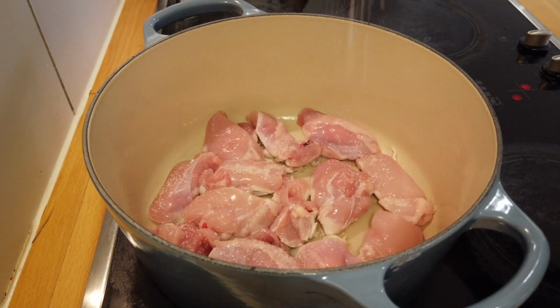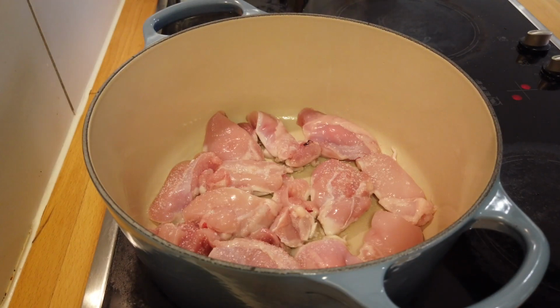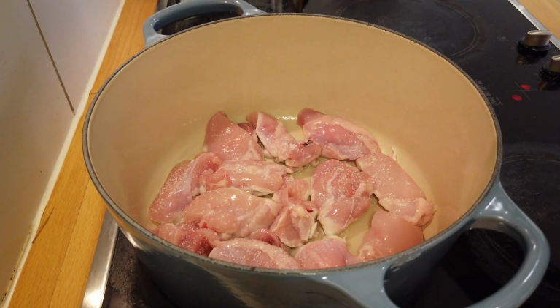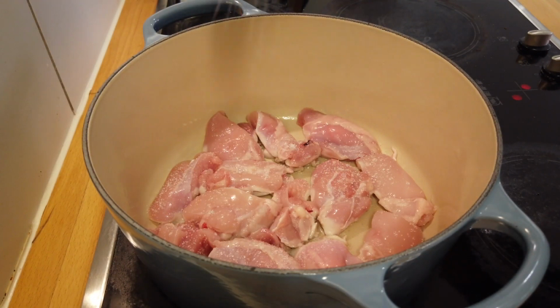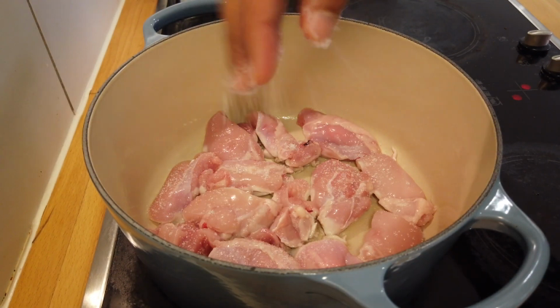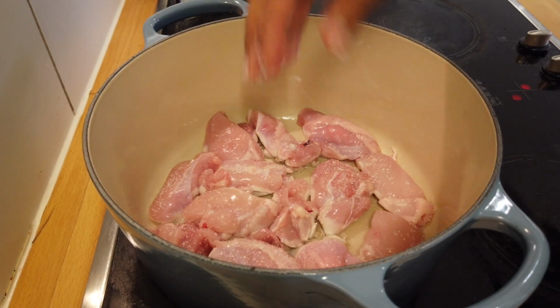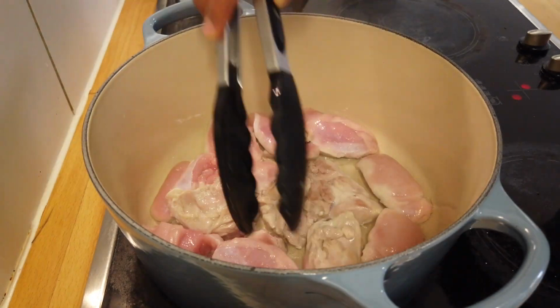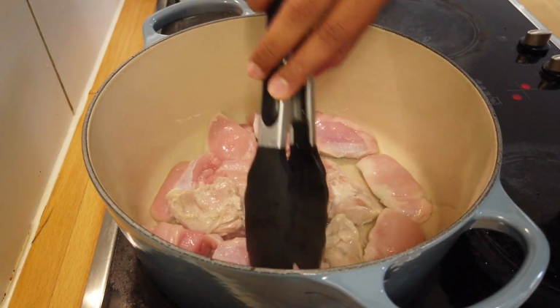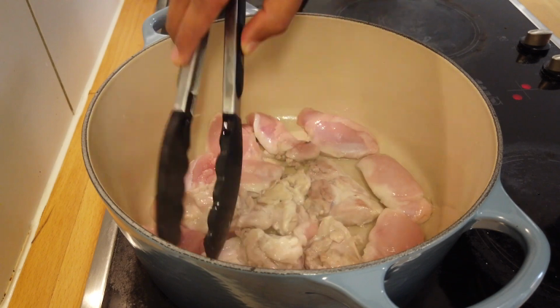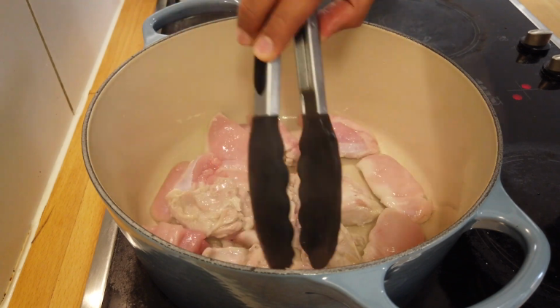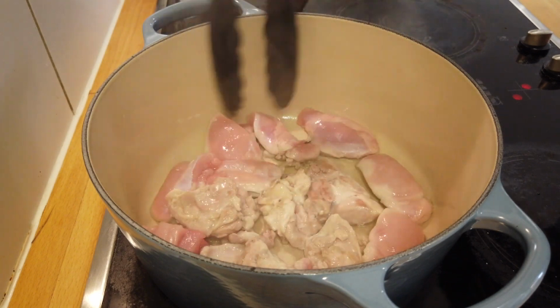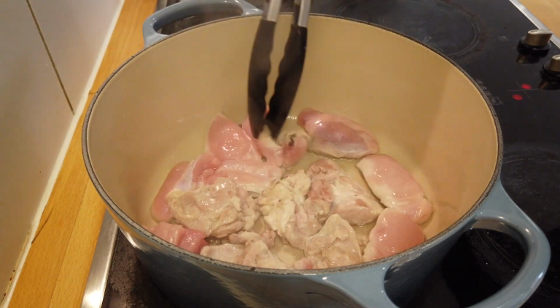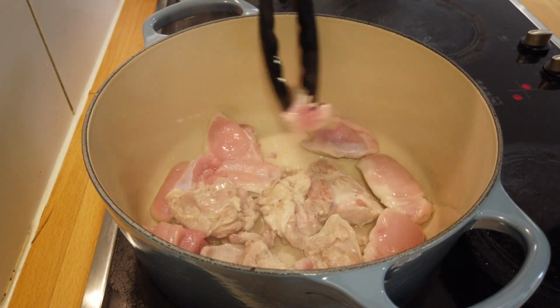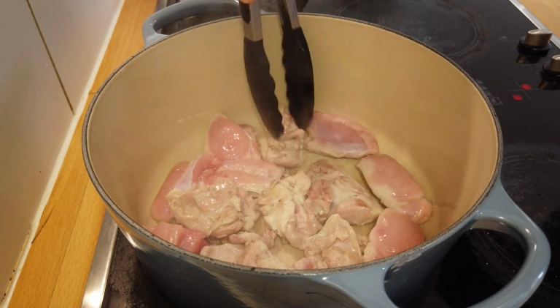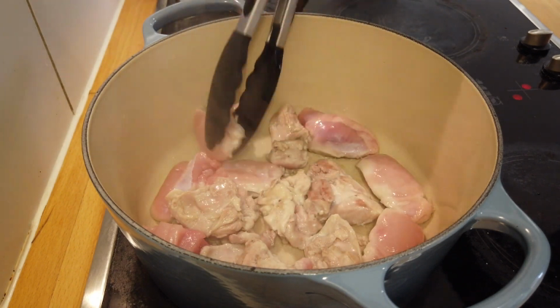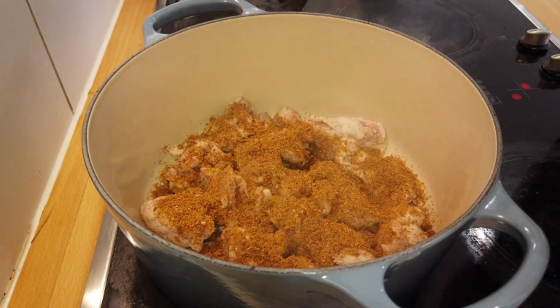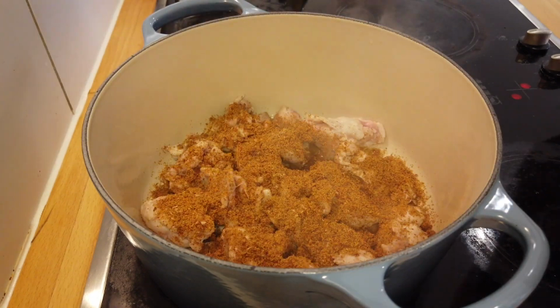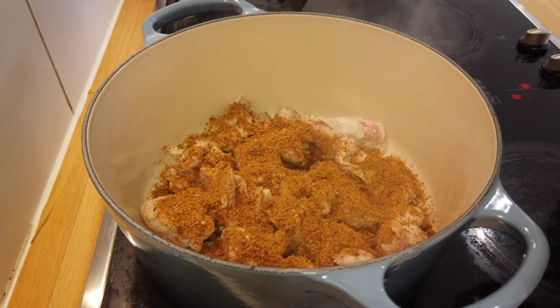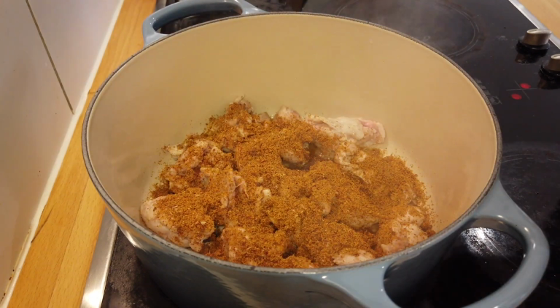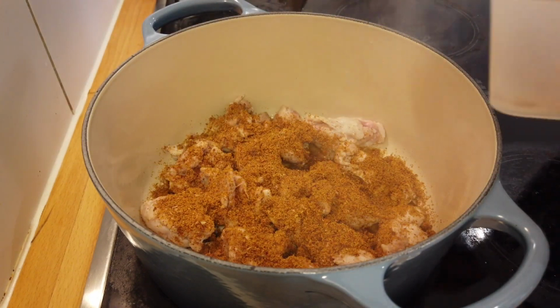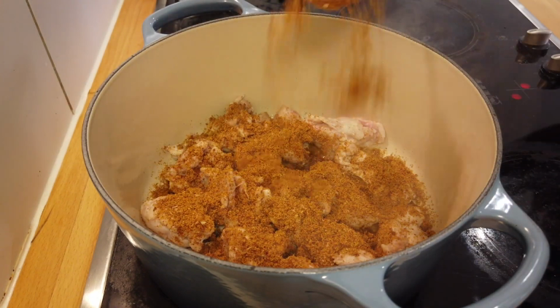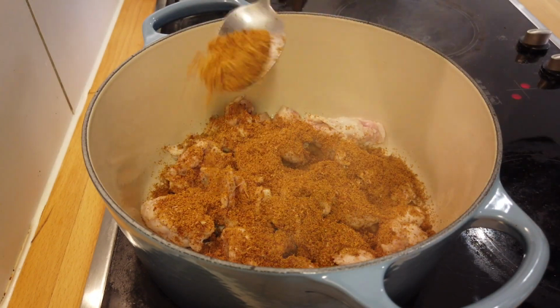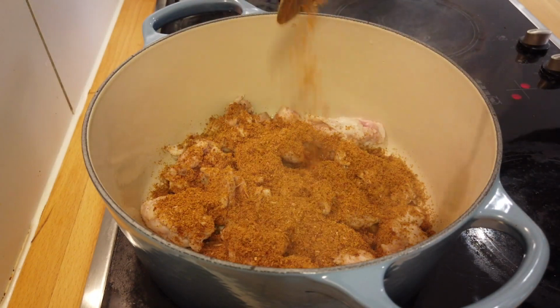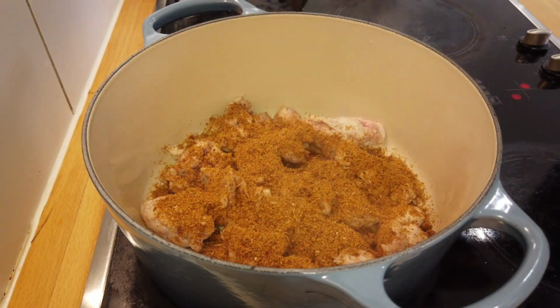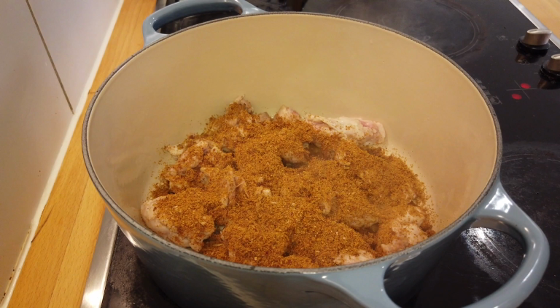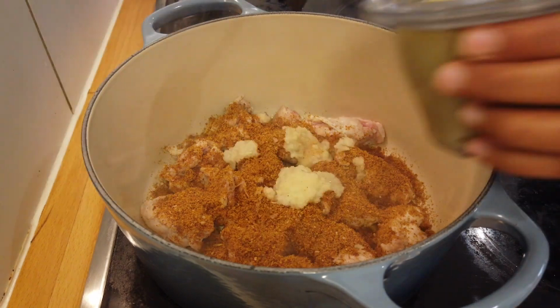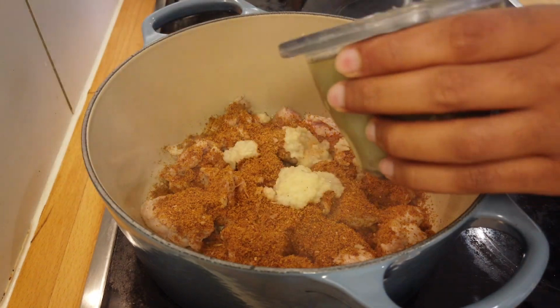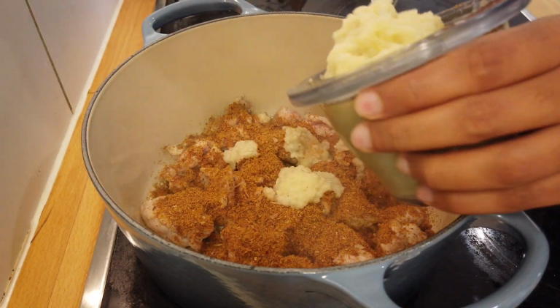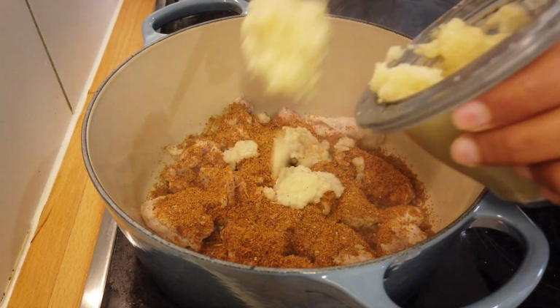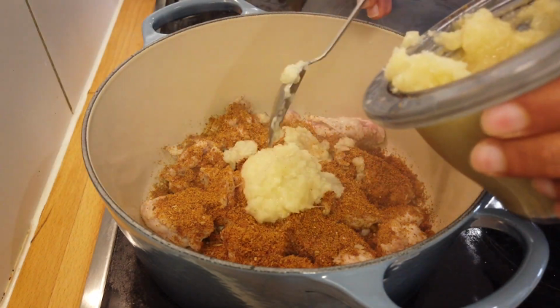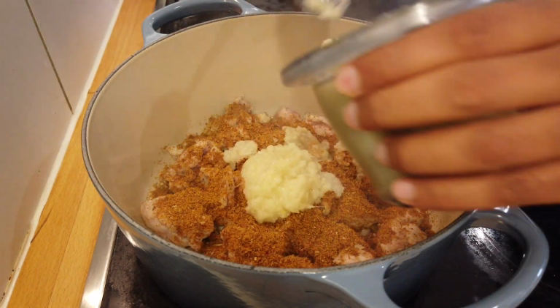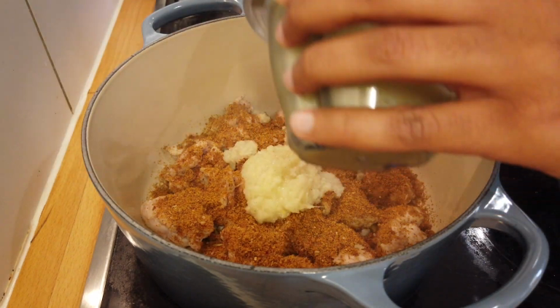Sear the chicken, add the masalas, add the puree, add some water, simmer that. I'm not looking for too much color on this — I want the chicken to get nice and soft while you simmer it.